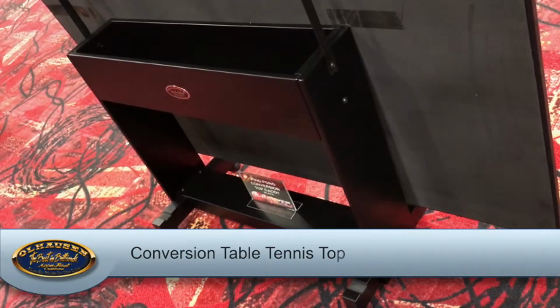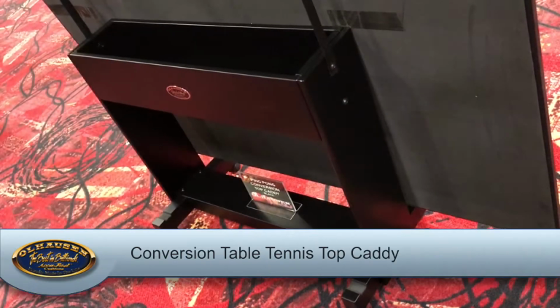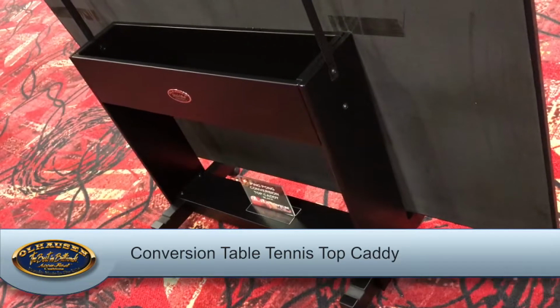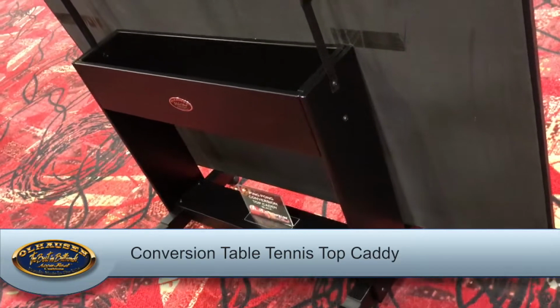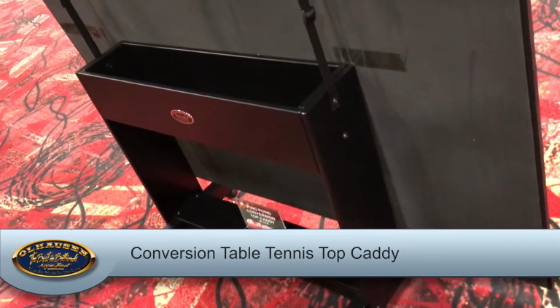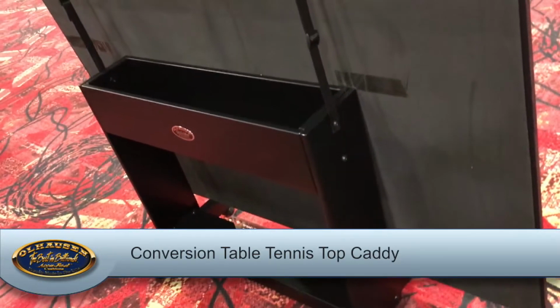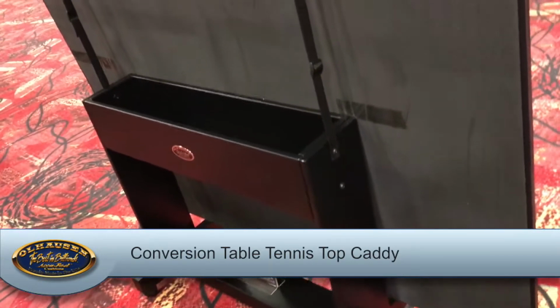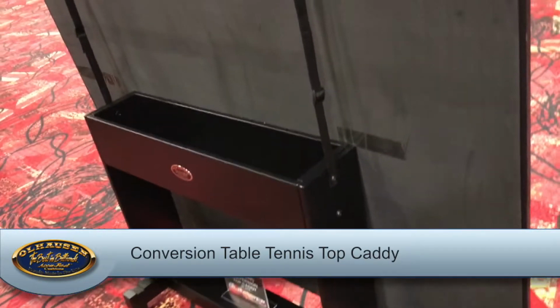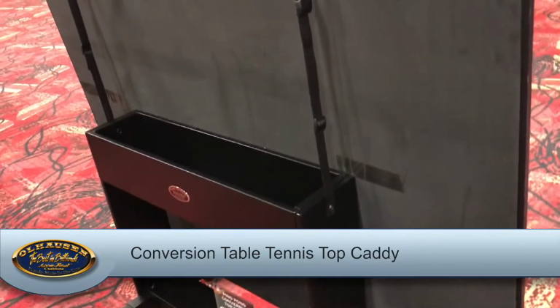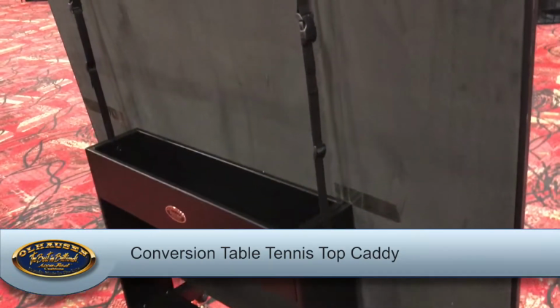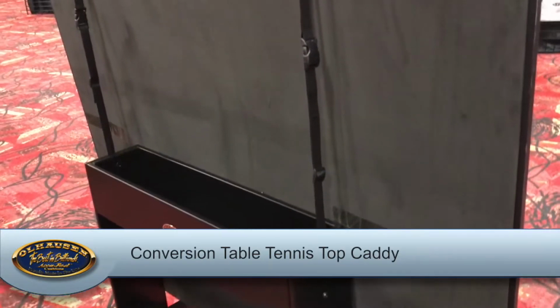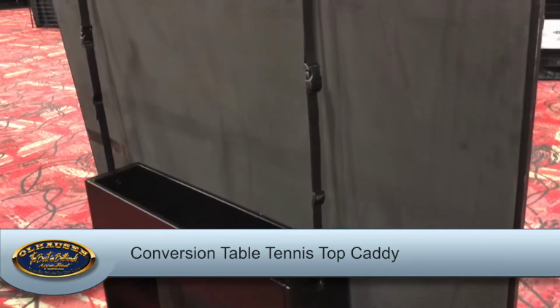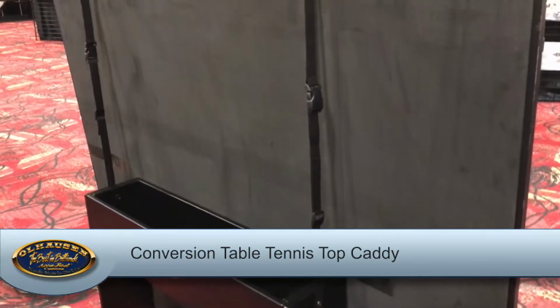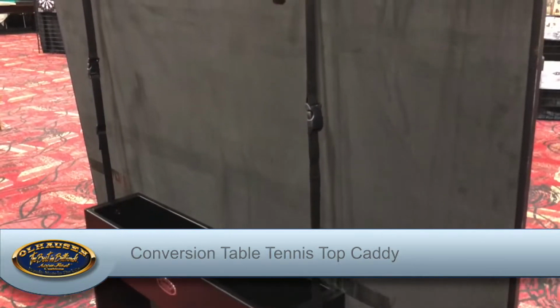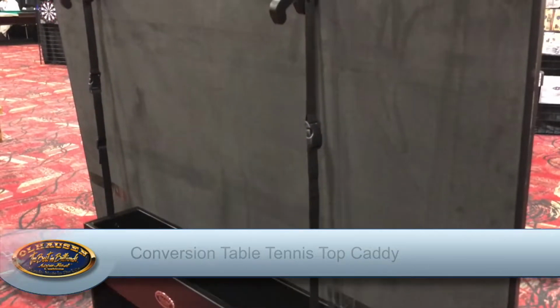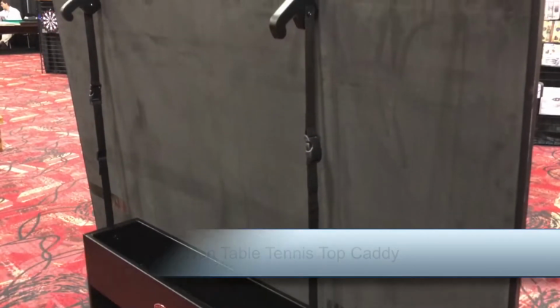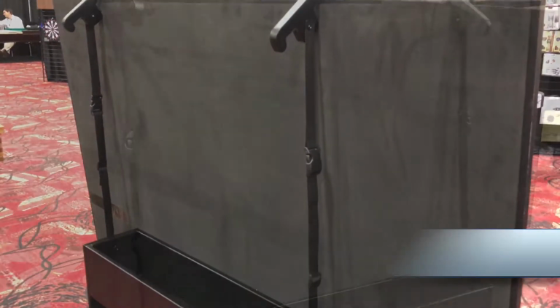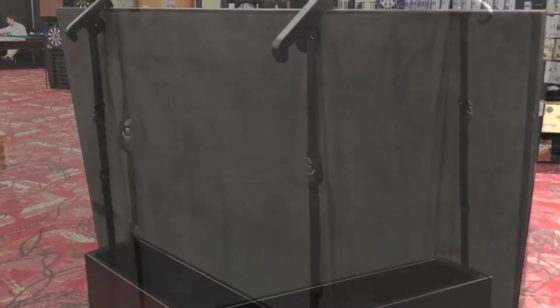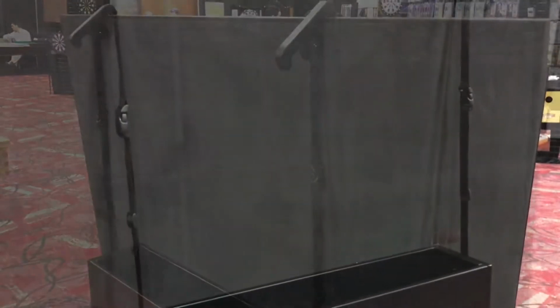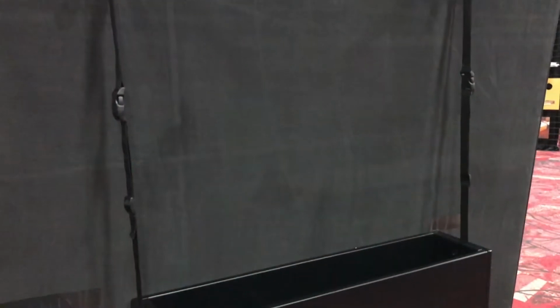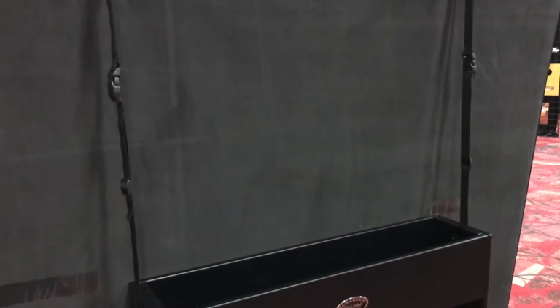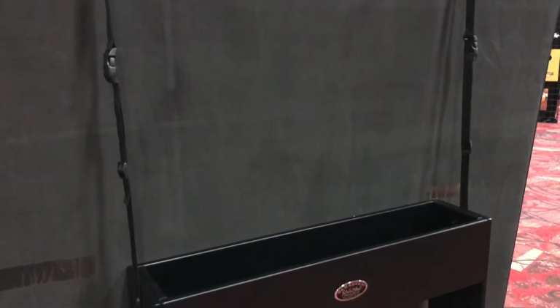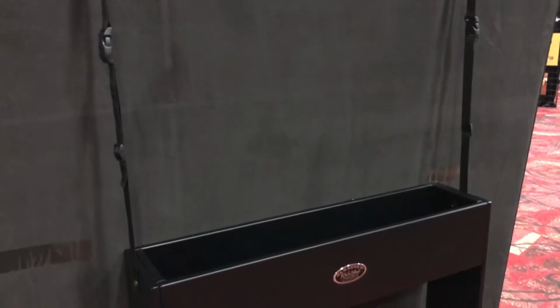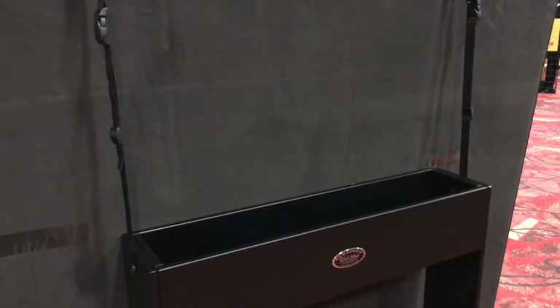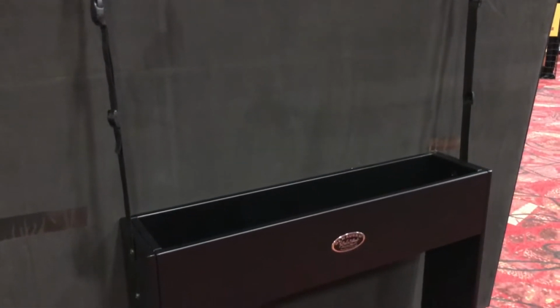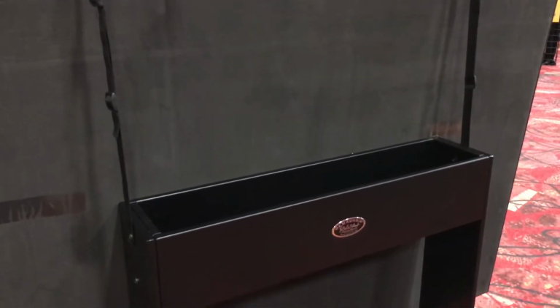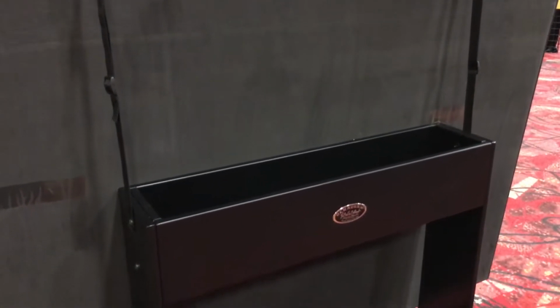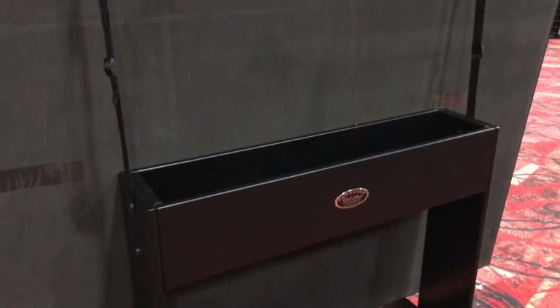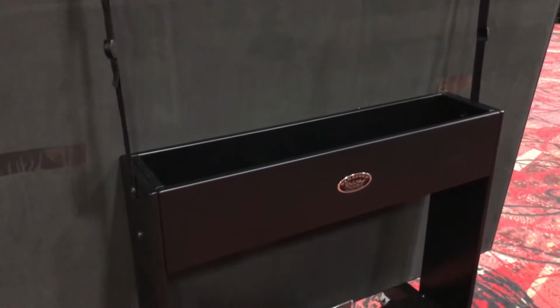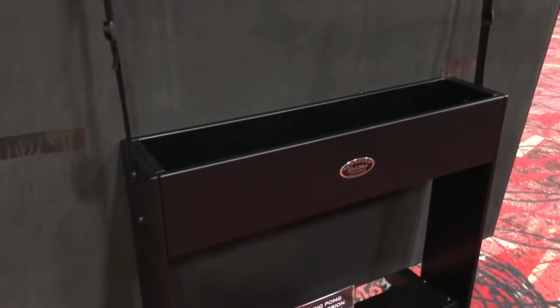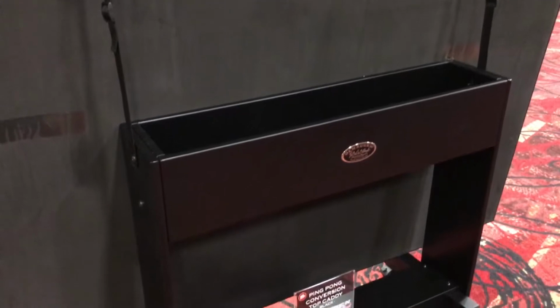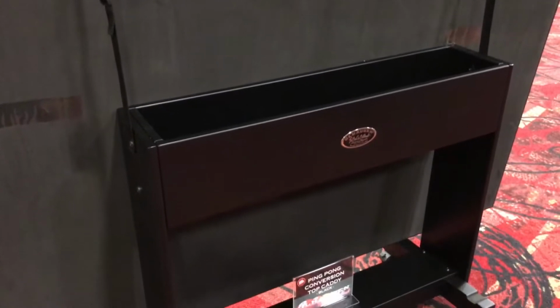Conversion table tennis tops now have a home with our new convenient storage caddy. Available in black, it will hold both halves of your top and all of your accessories.